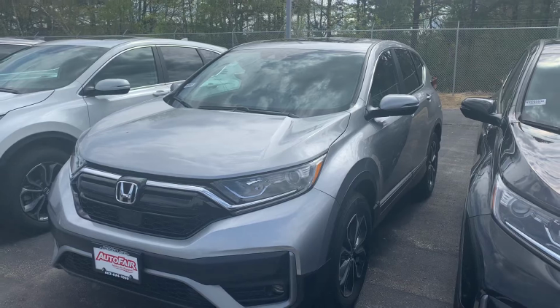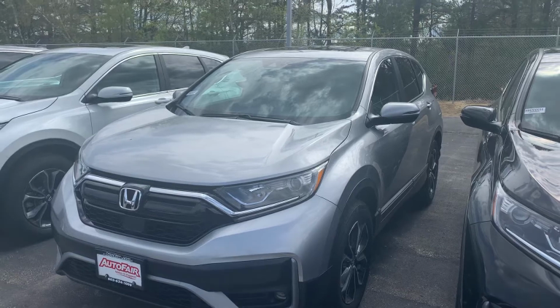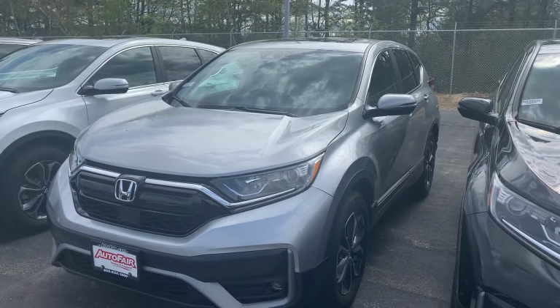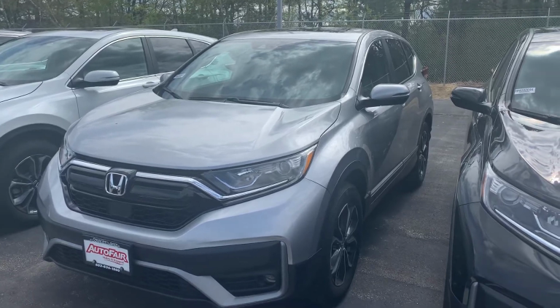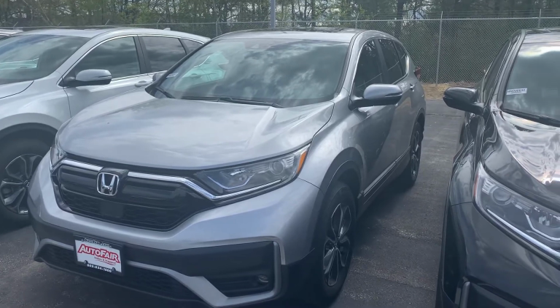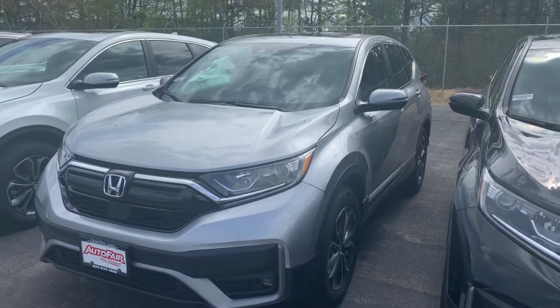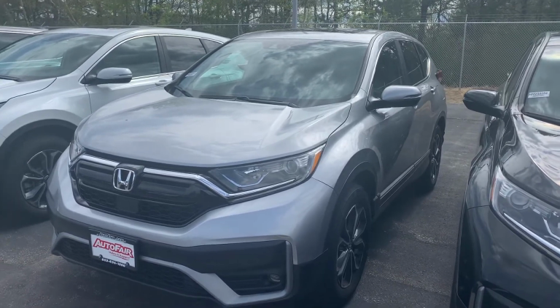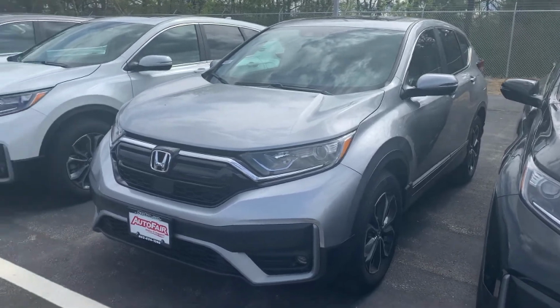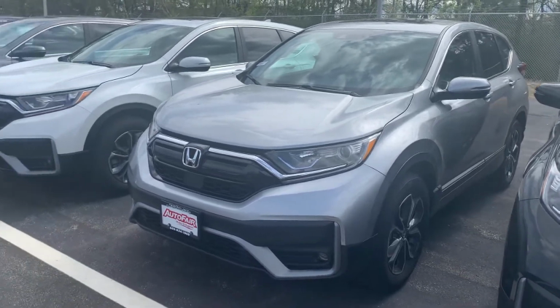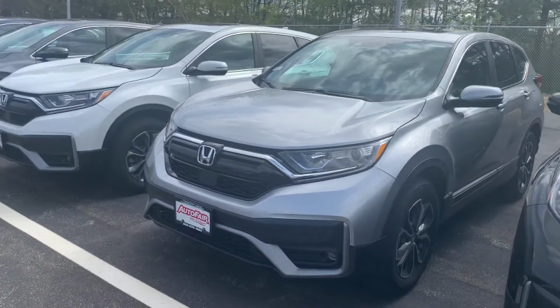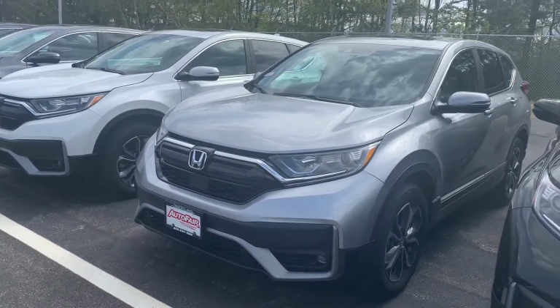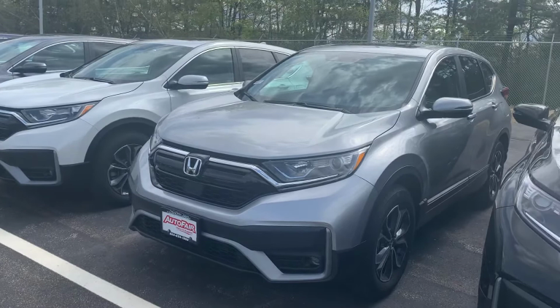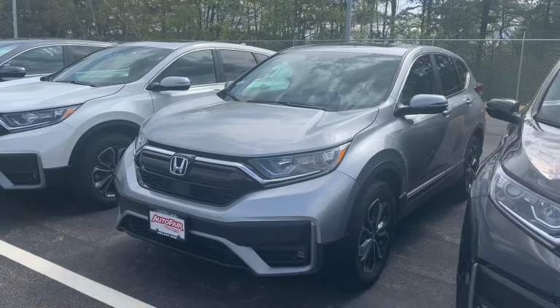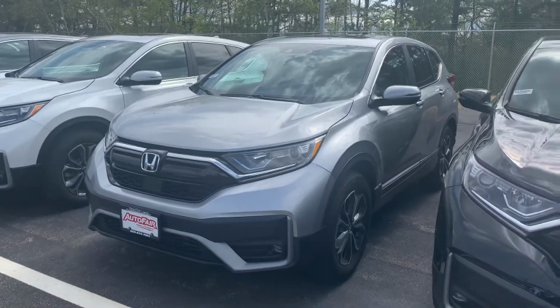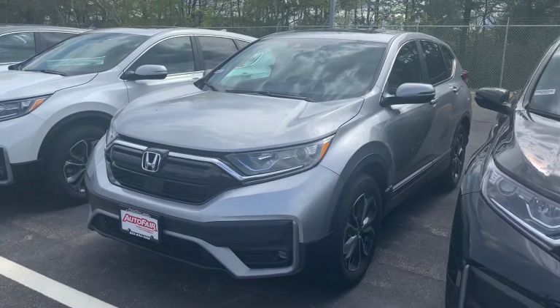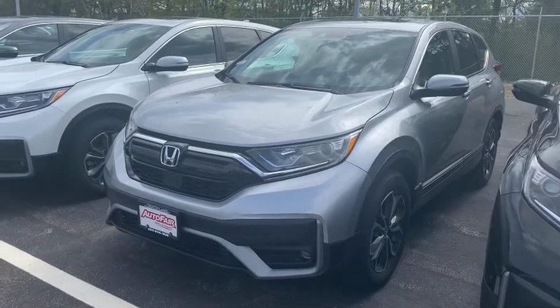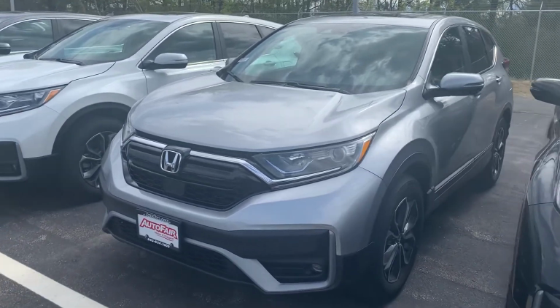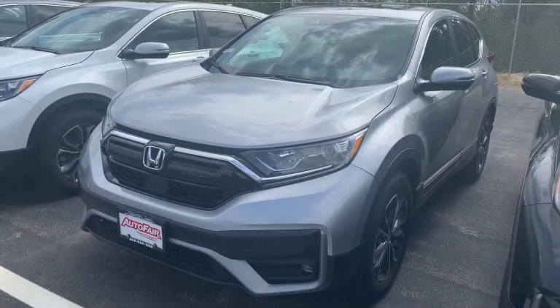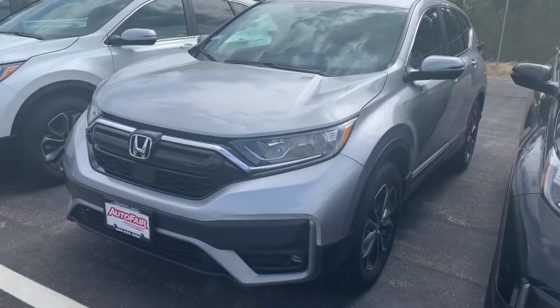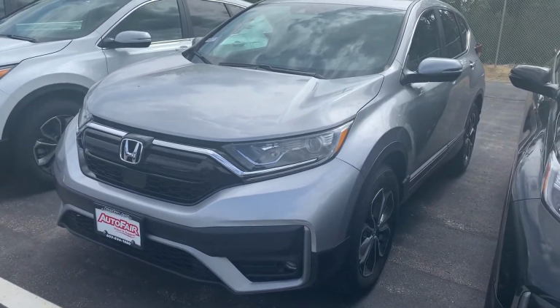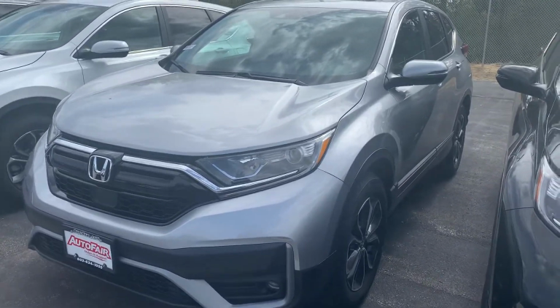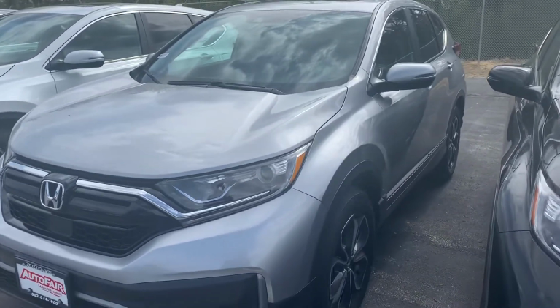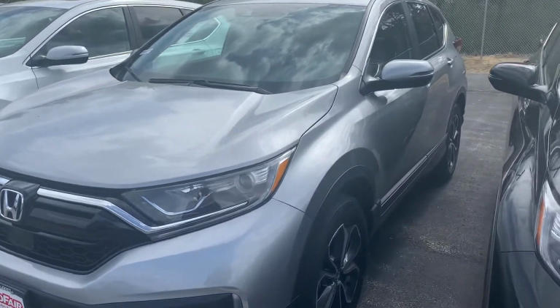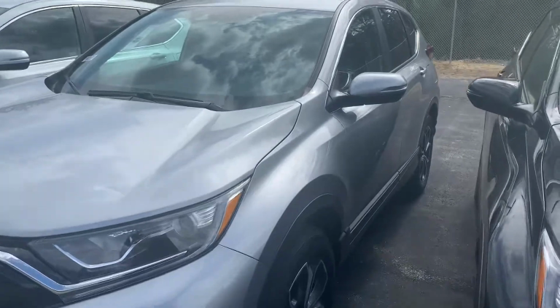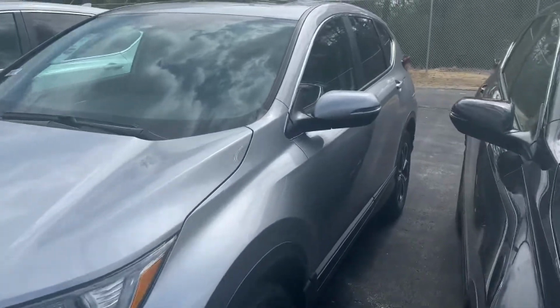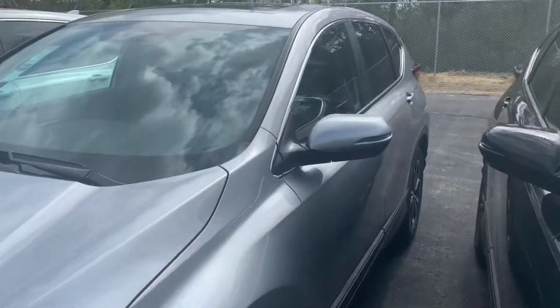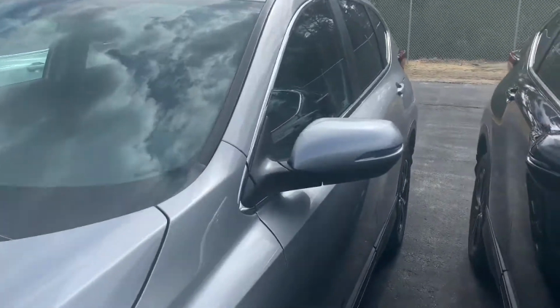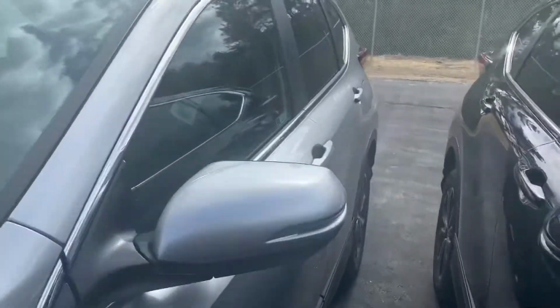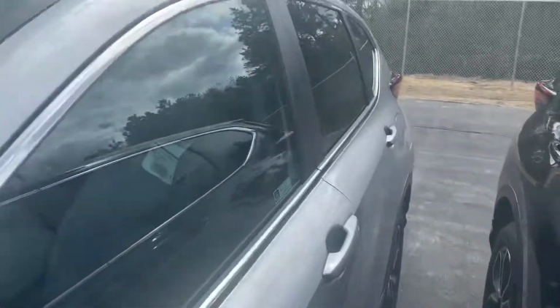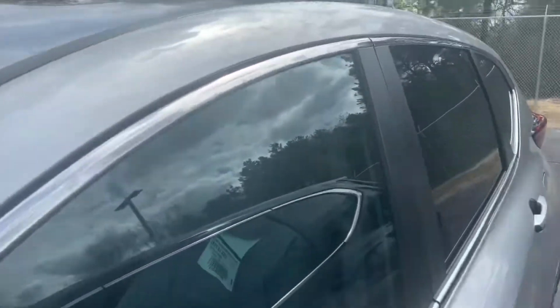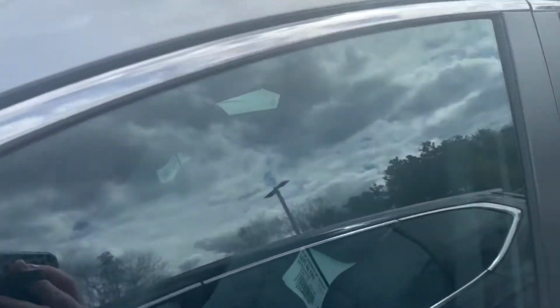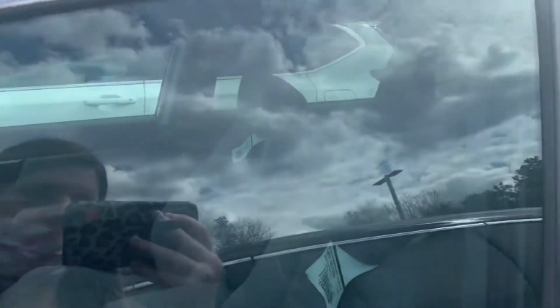Right here at AutoFair Honda, here's the 2020 CR-V EXL. The EXL comes with fog lights and LED running daylights. It also has a remote start — when you do remote start it, it'll automatically heat or cool the internal temperature of your car to 72 degrees.